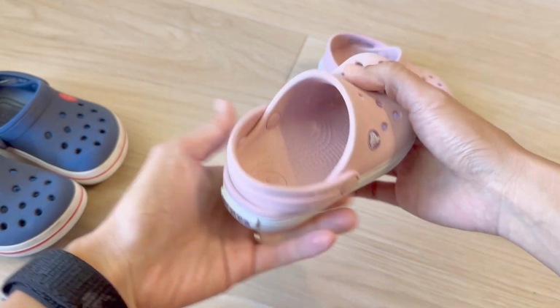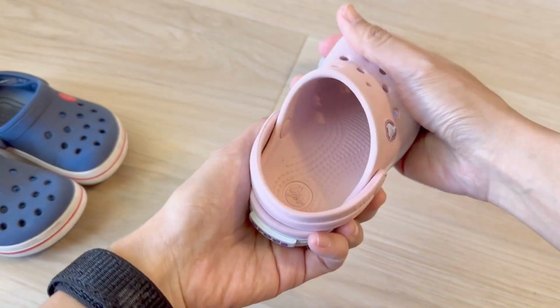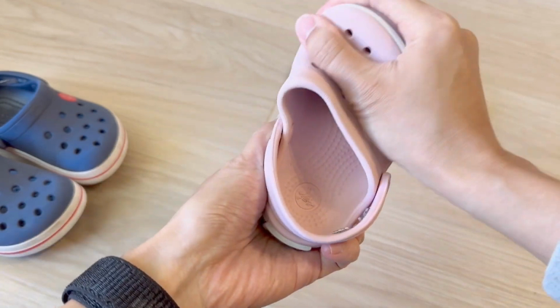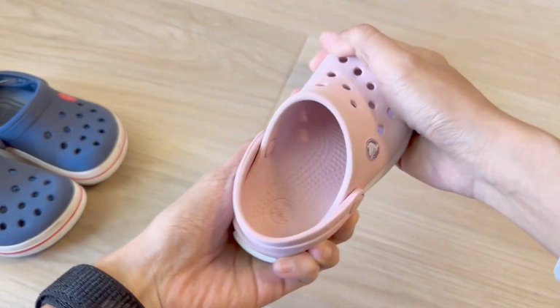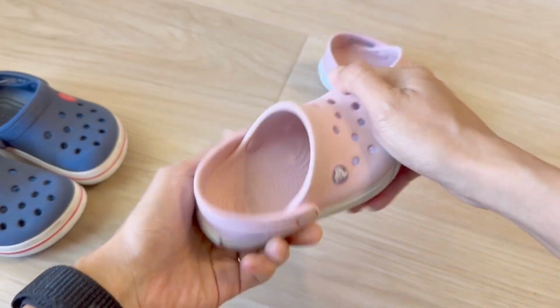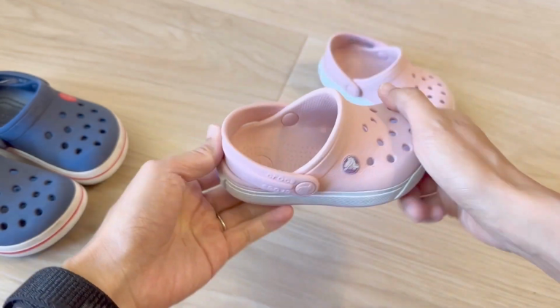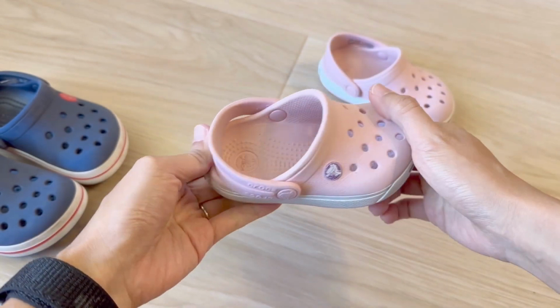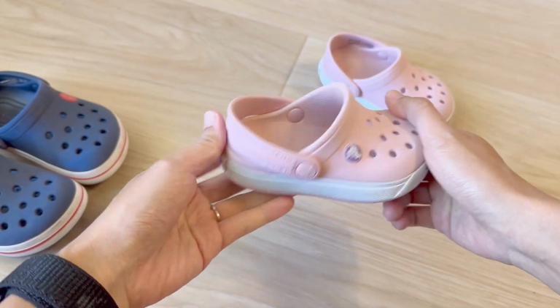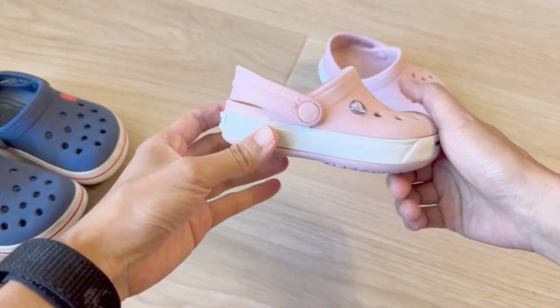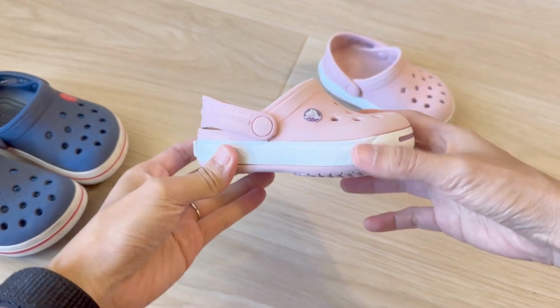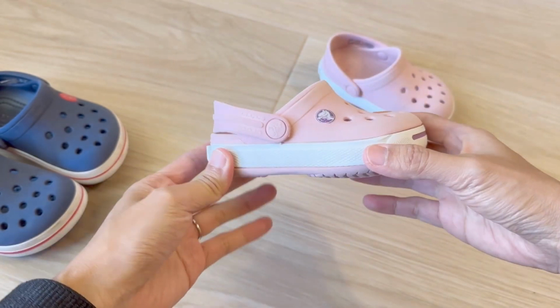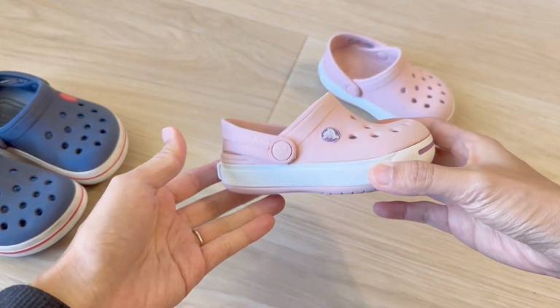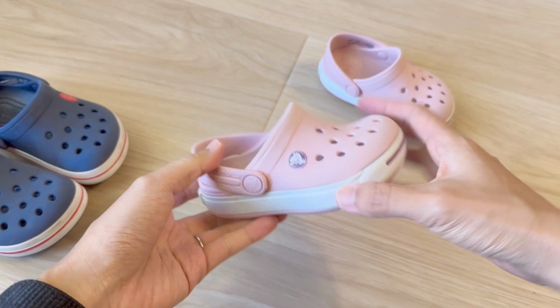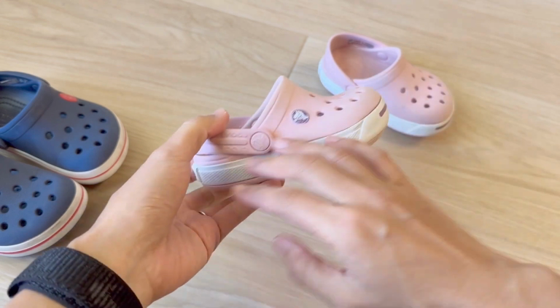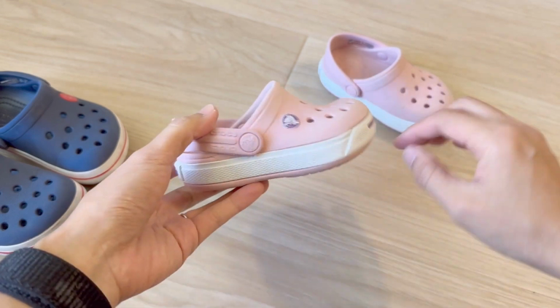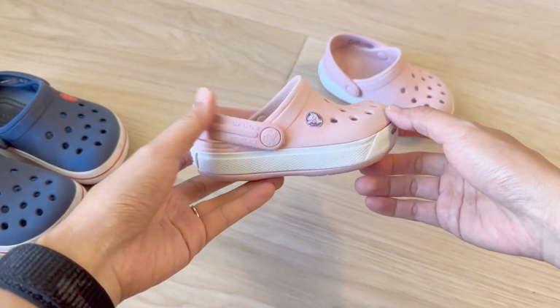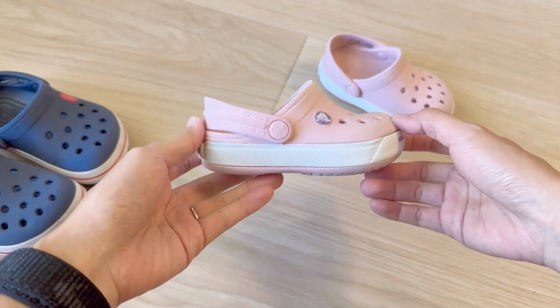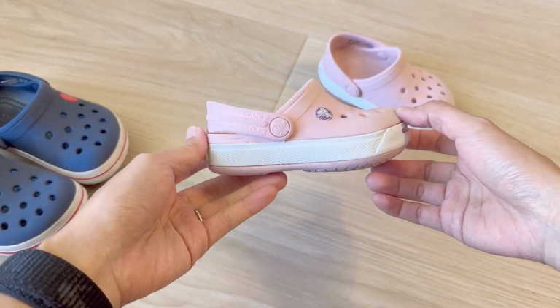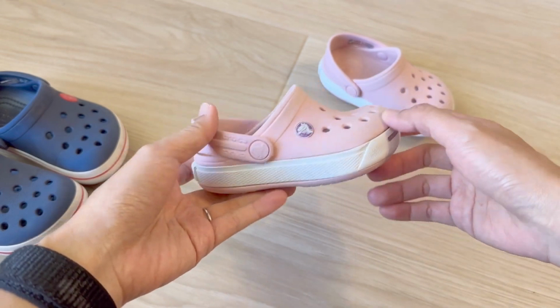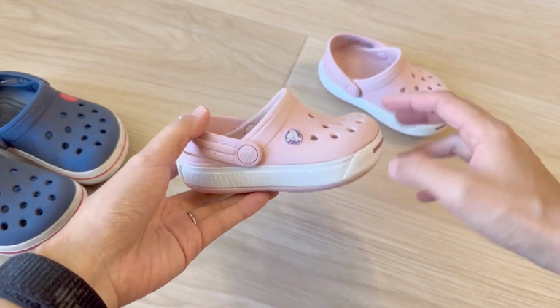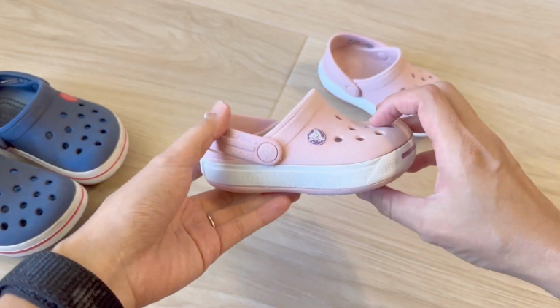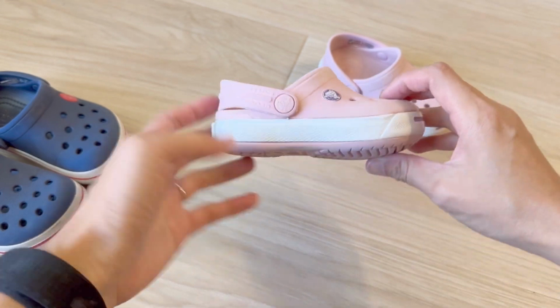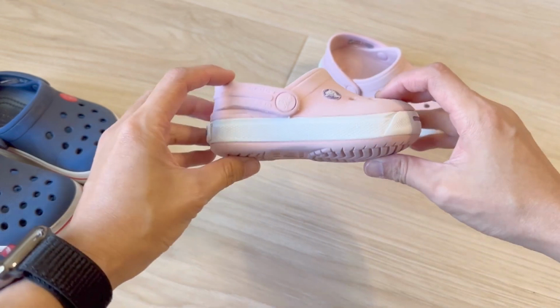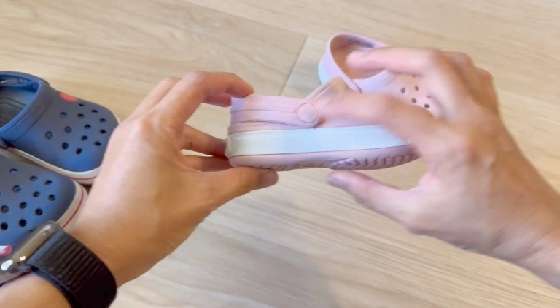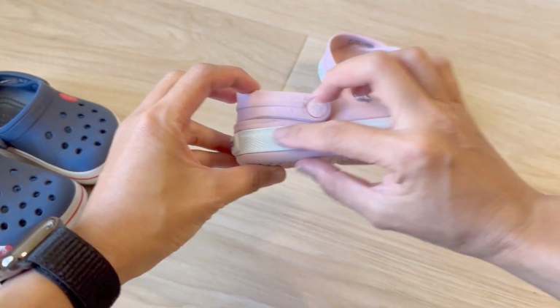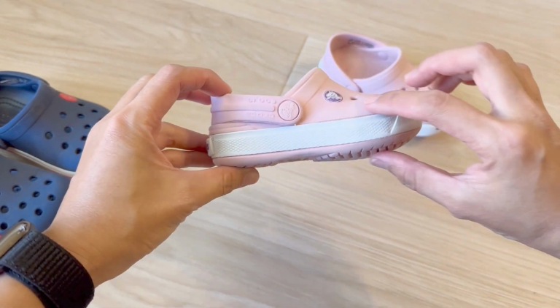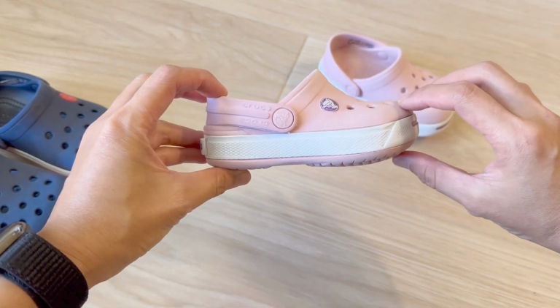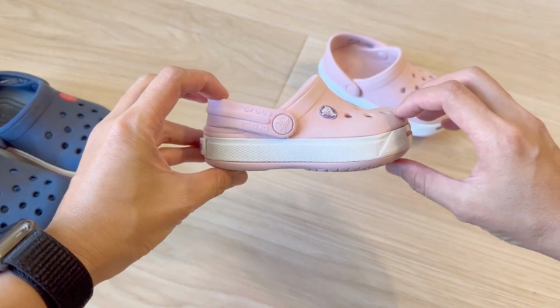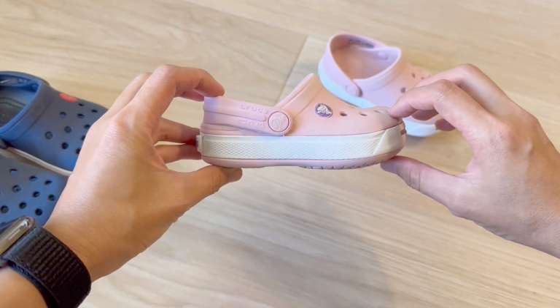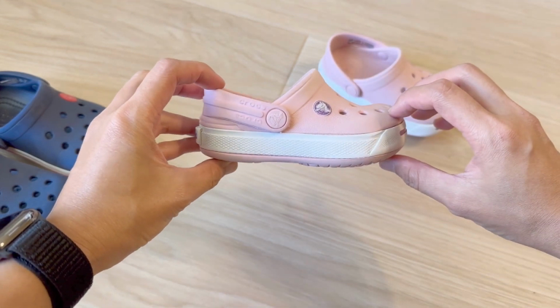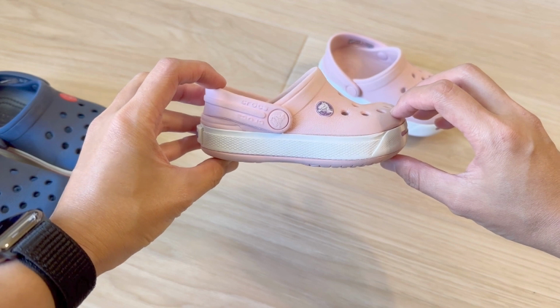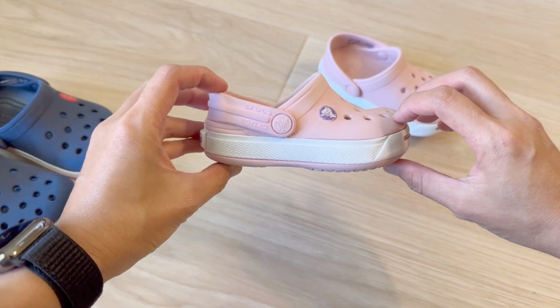Crocs has many different styles. Our favorite style is what I'm showing here called the clog. You'll see here the bottom is fairly flat. This one here is called the Crocs Crocband Clog.